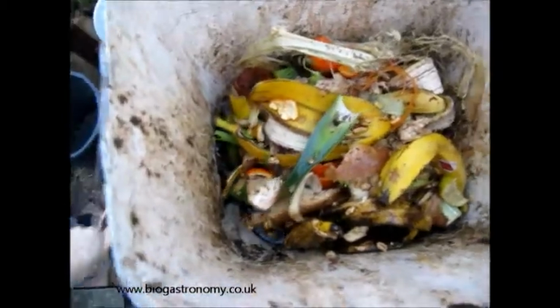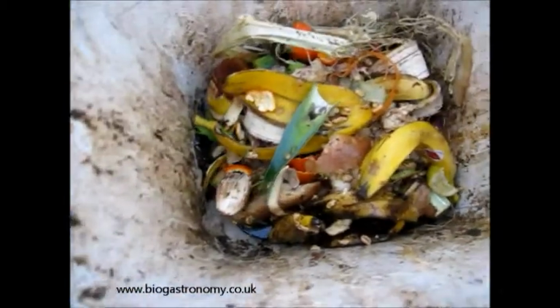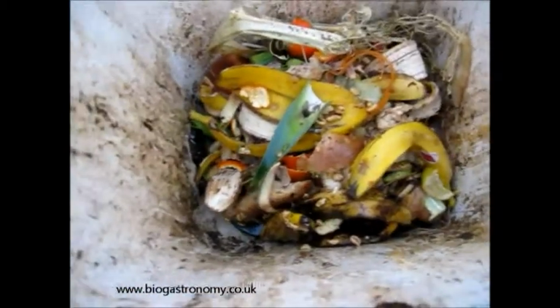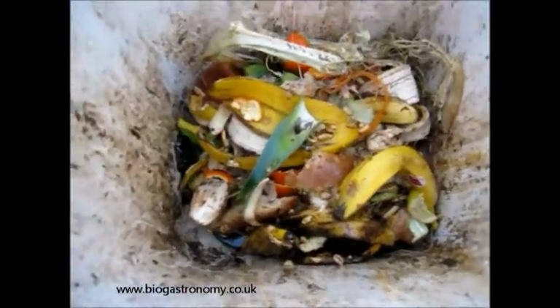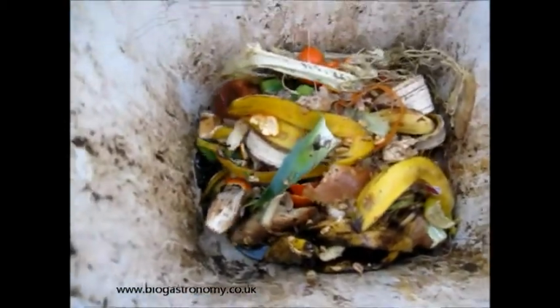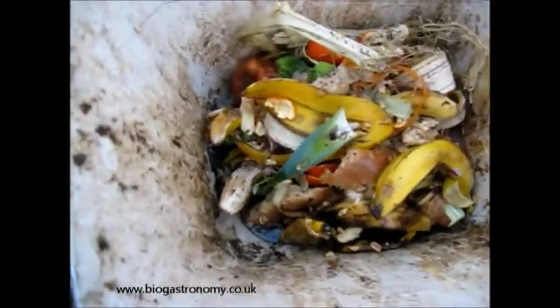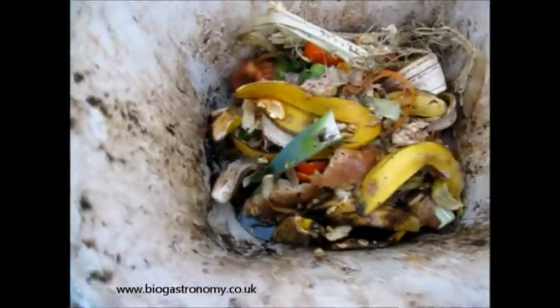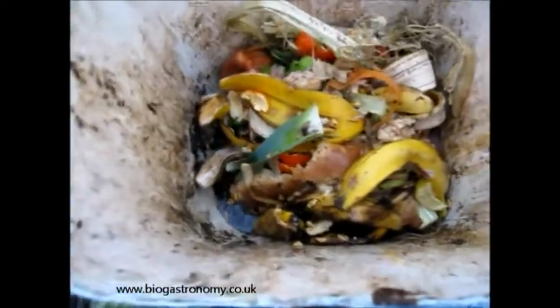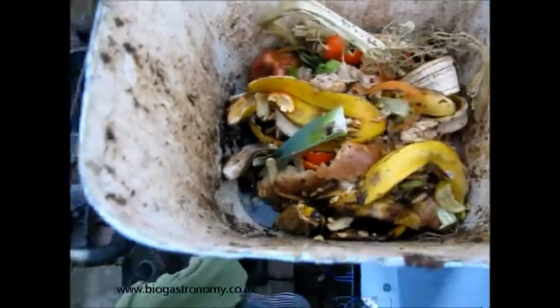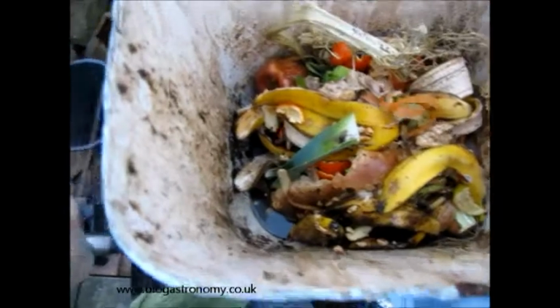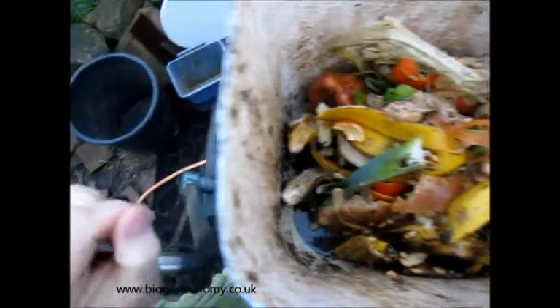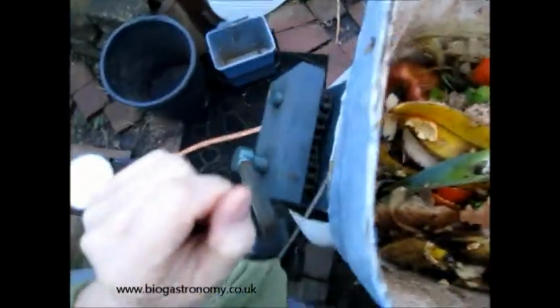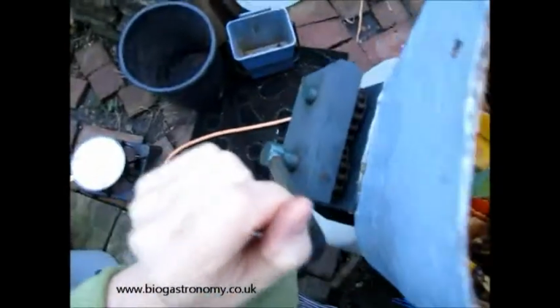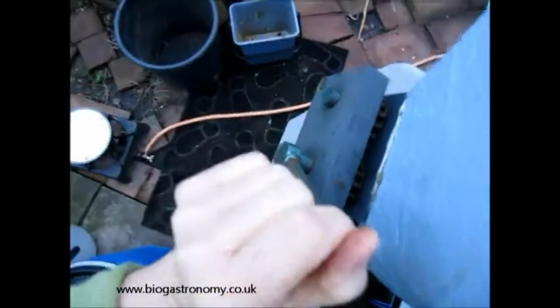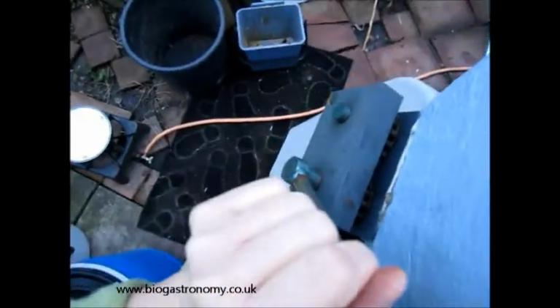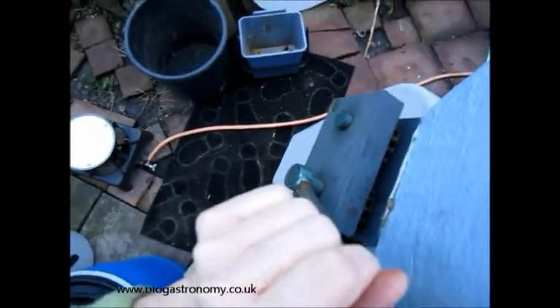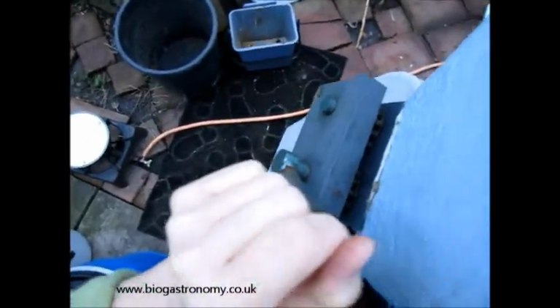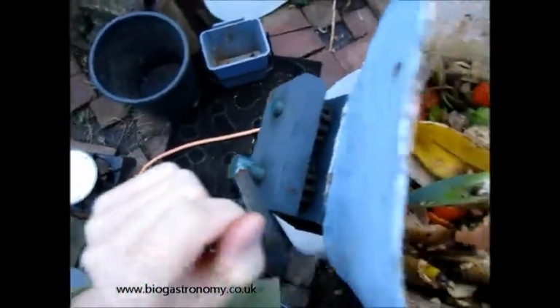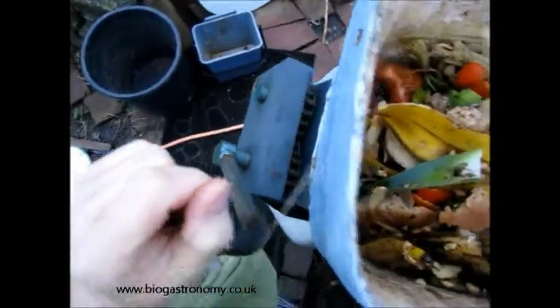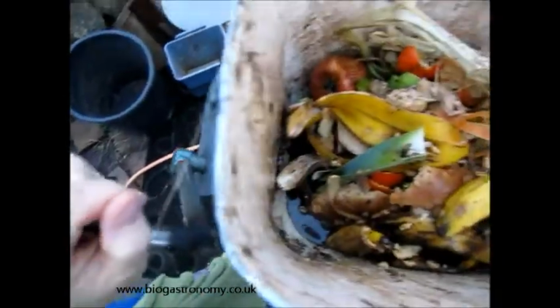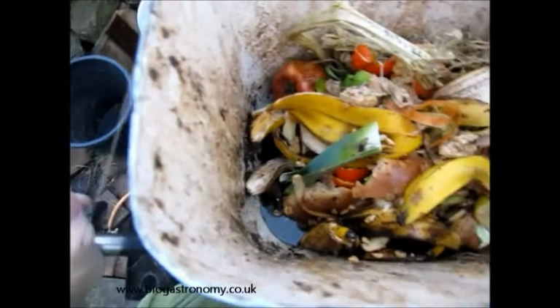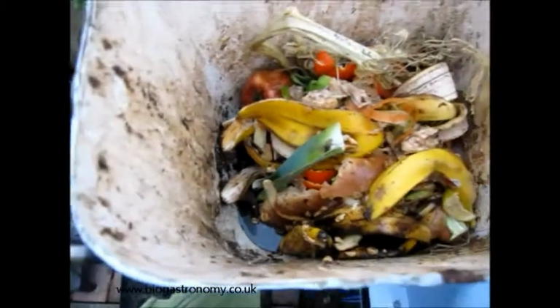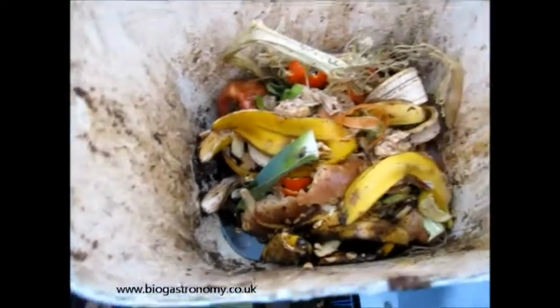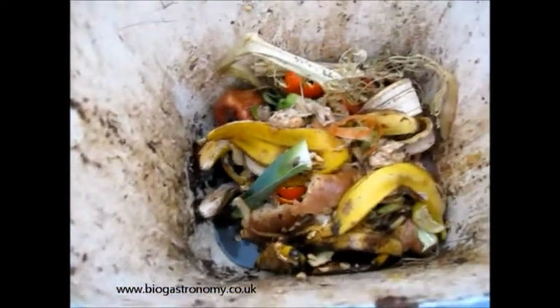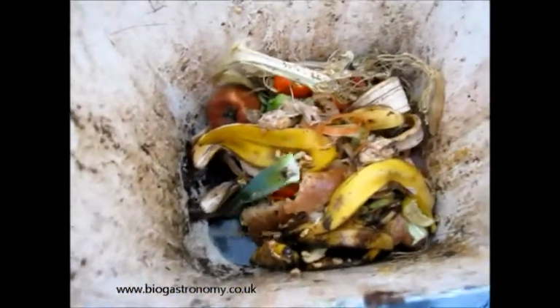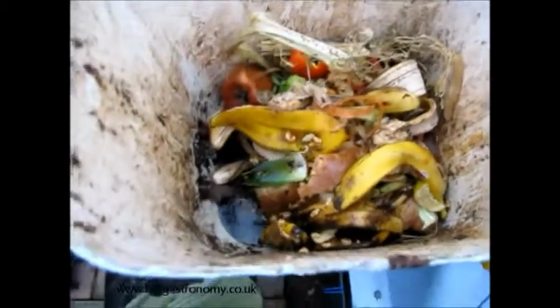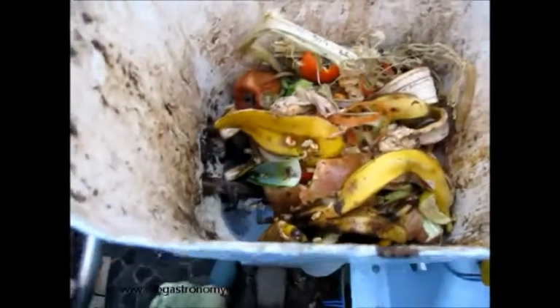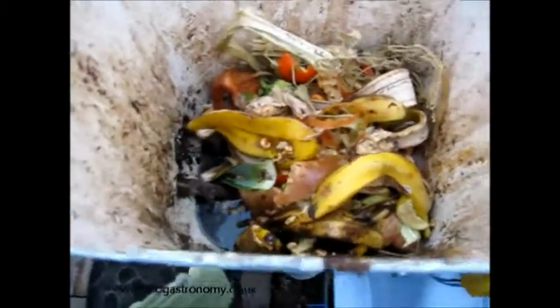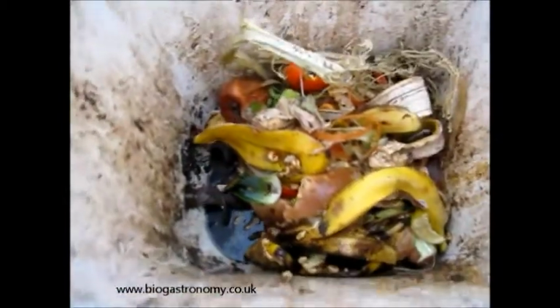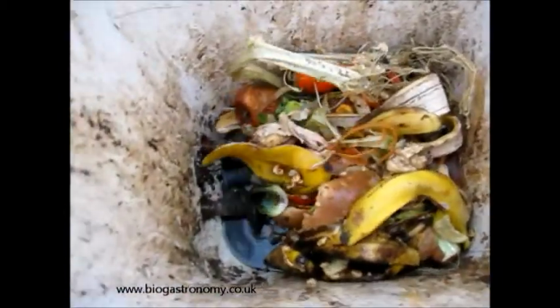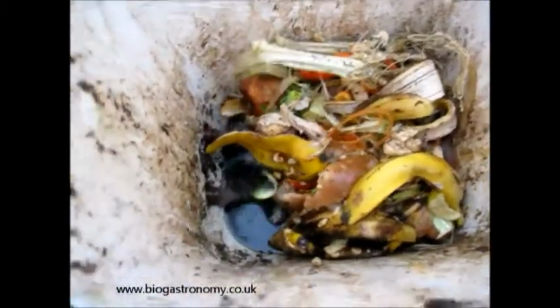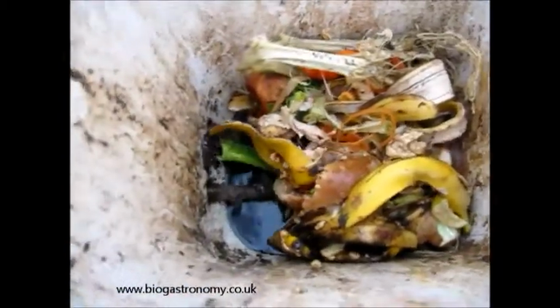So we have a mixture — a bit of garden waste and one of my buckets of food waste, this small blue bucket. This hopper is designed to fit that sort of size.